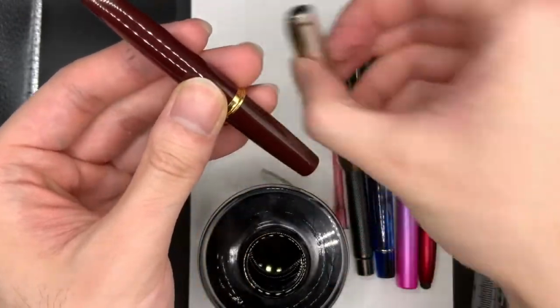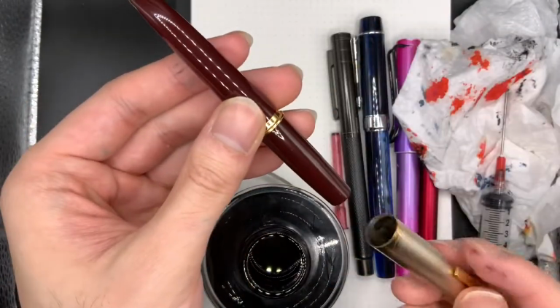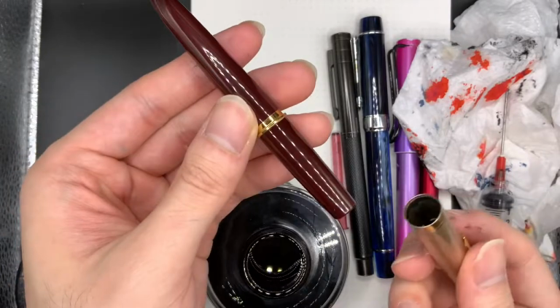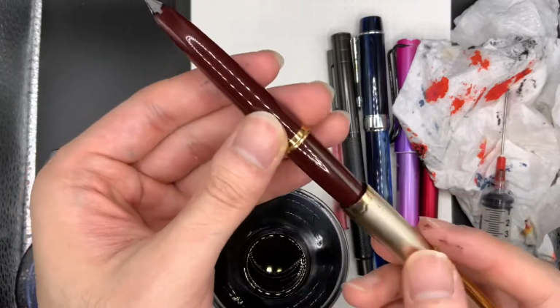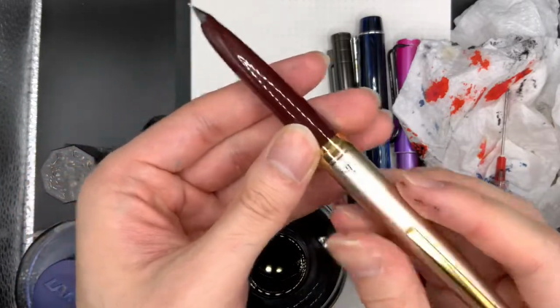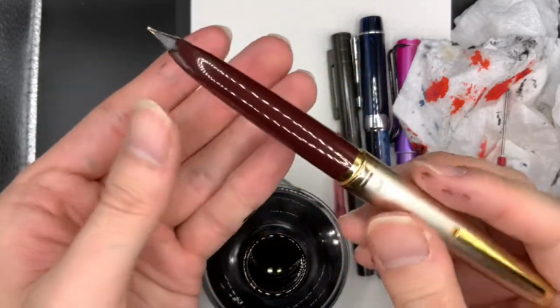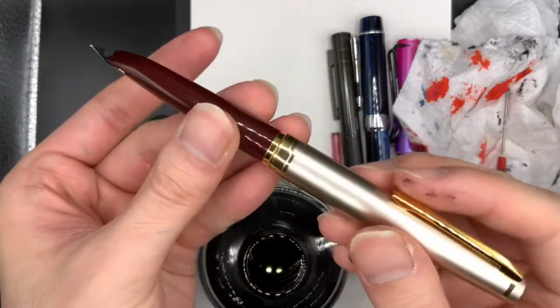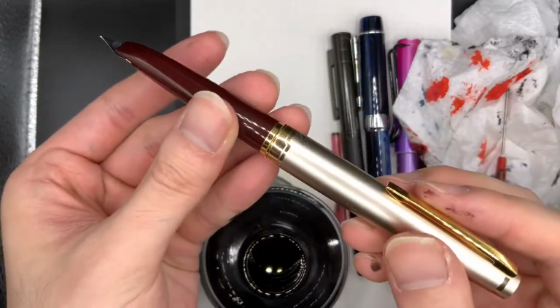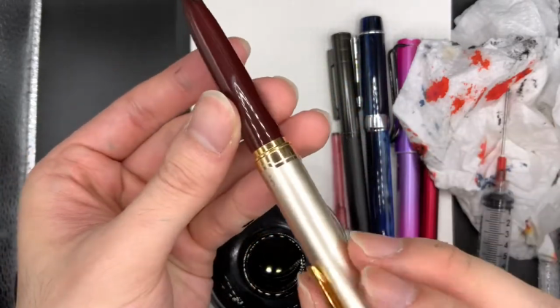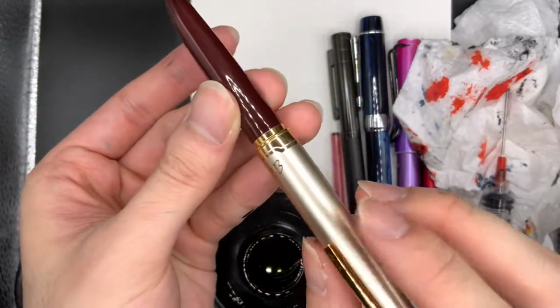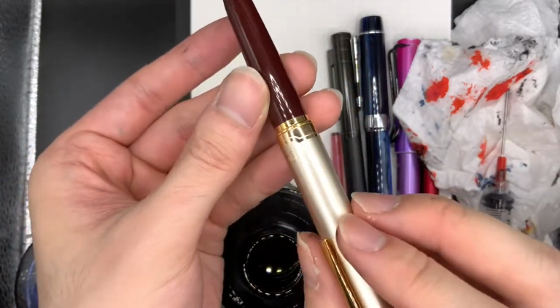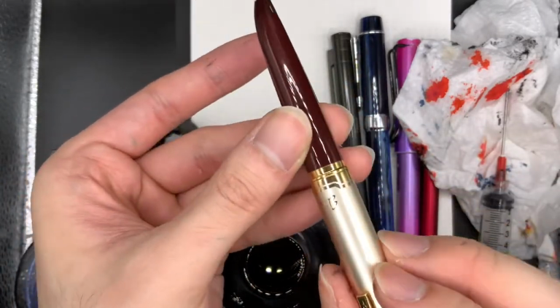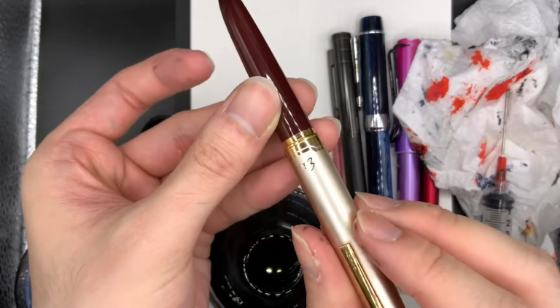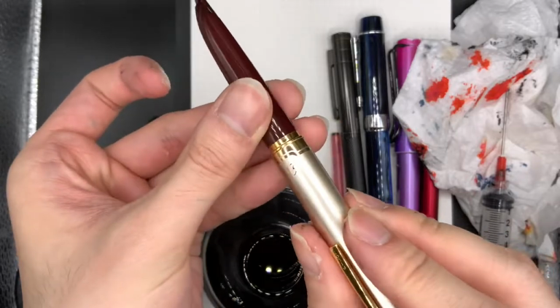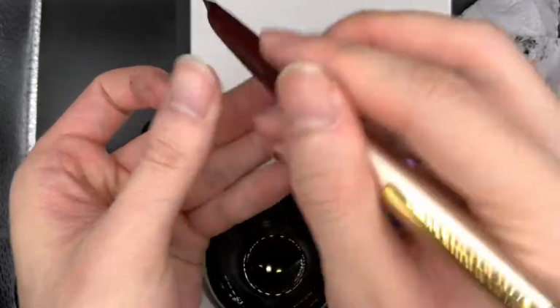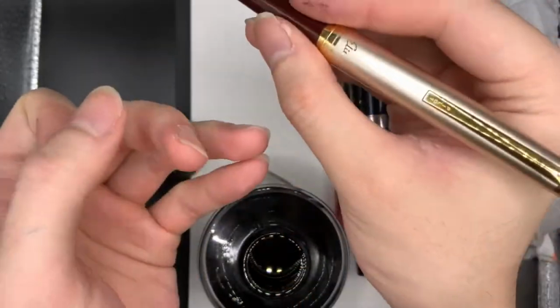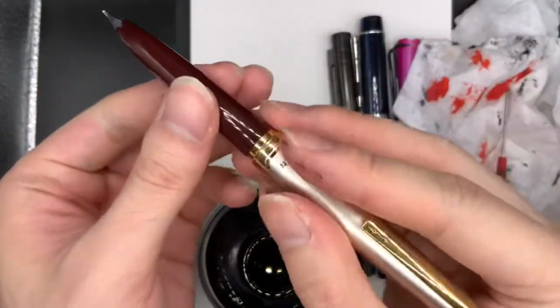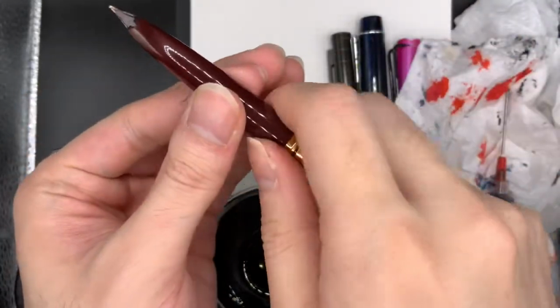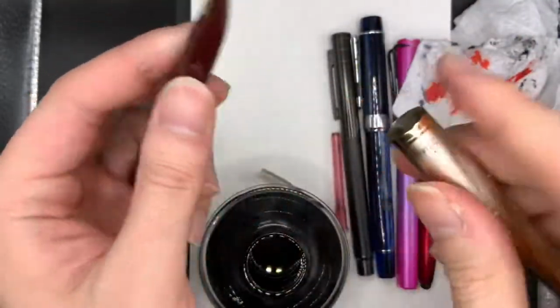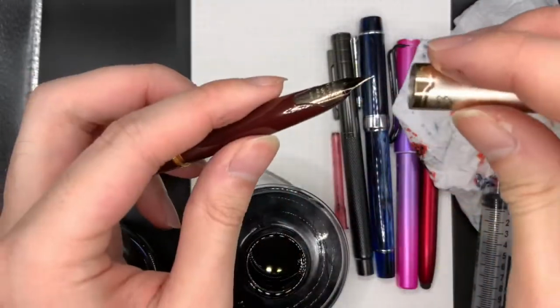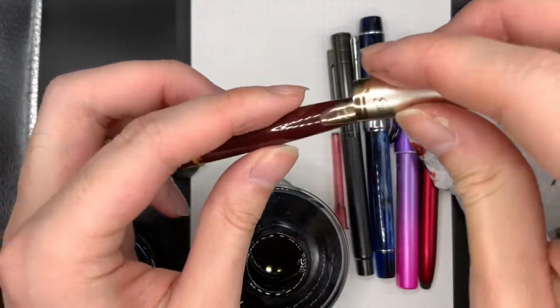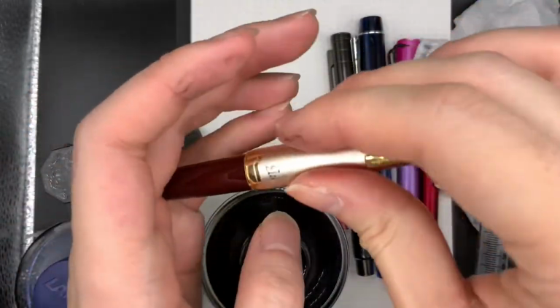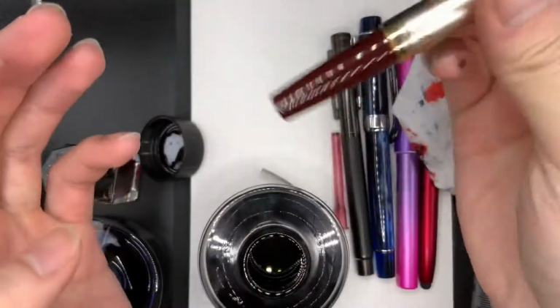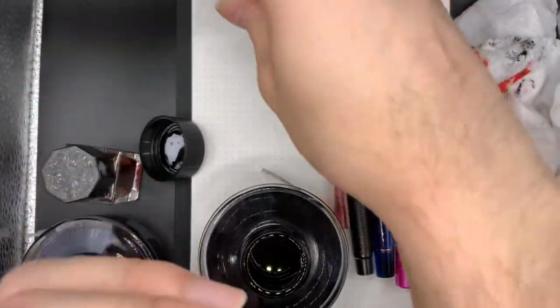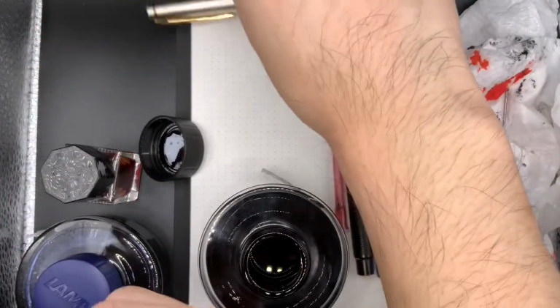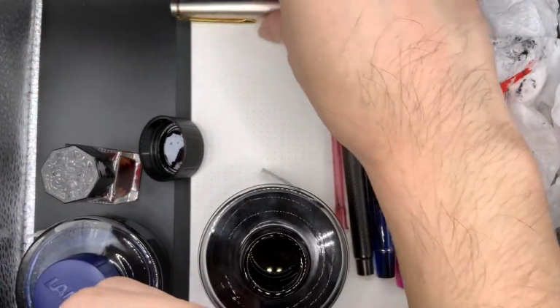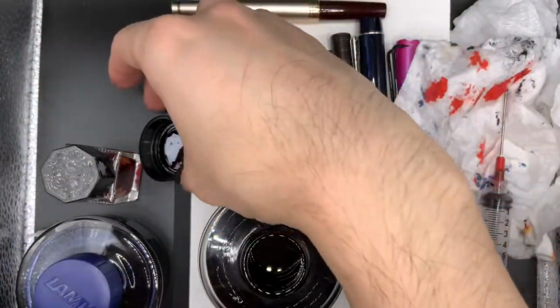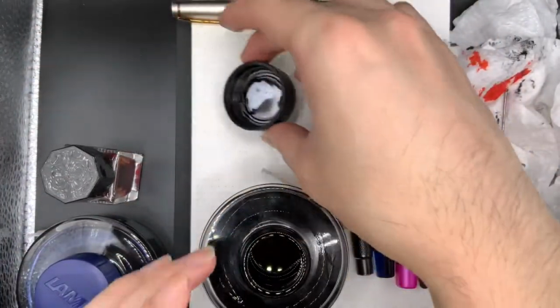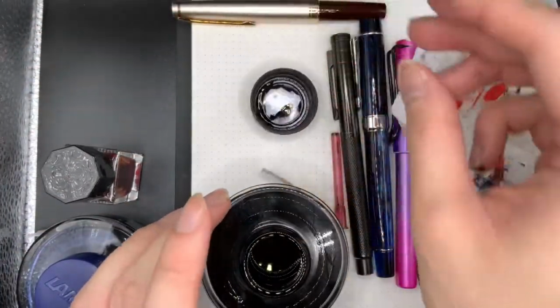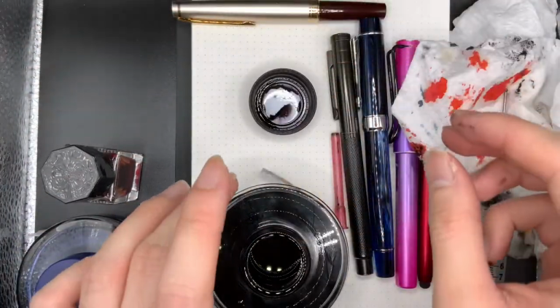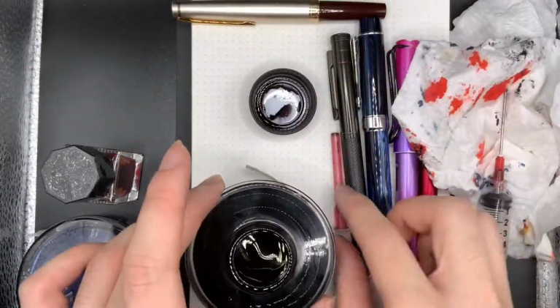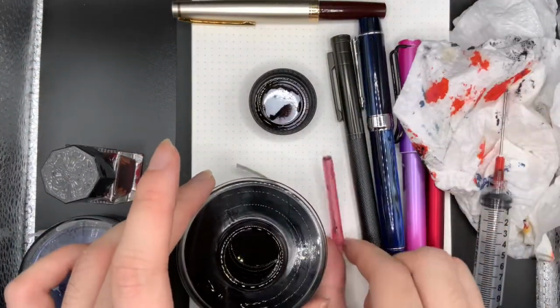I quite like this pen — when you set the lid like this, on the cap like that, it becomes full length. I'll move on to the next one.